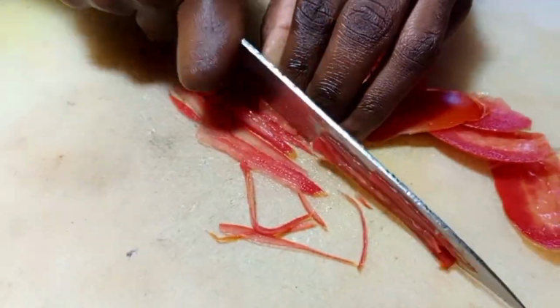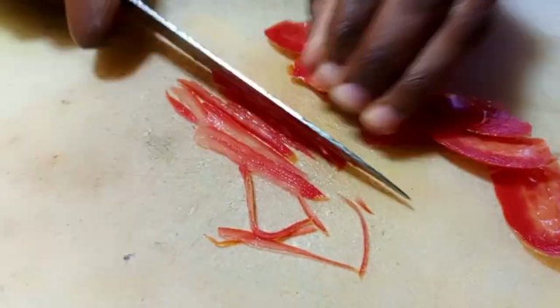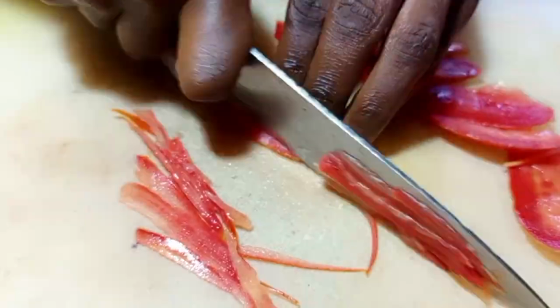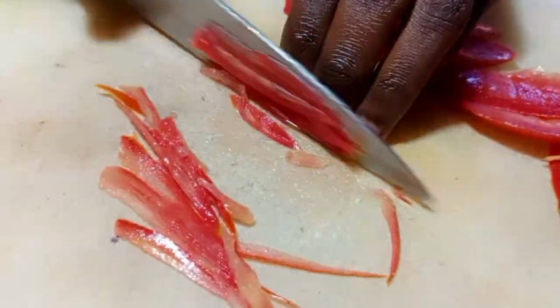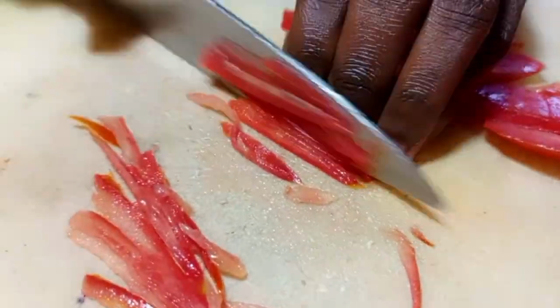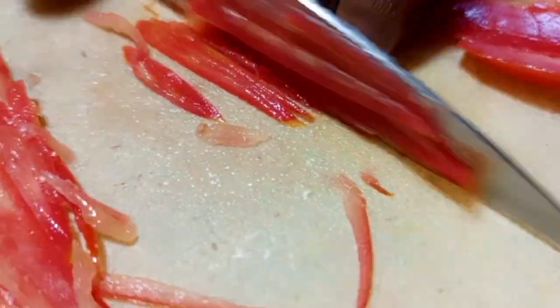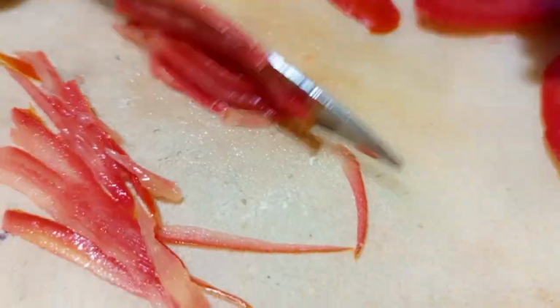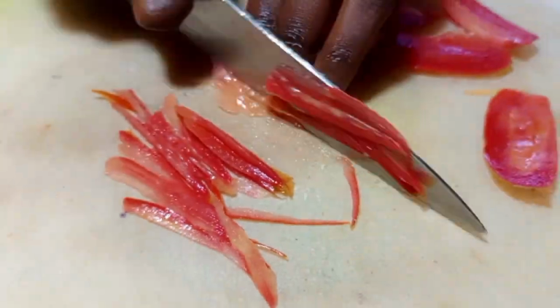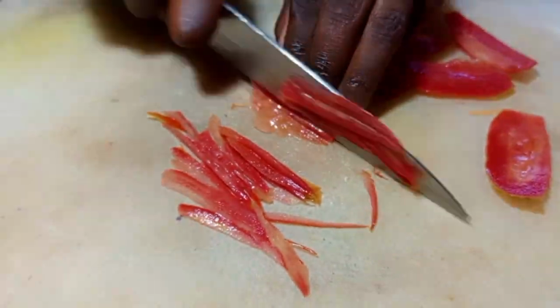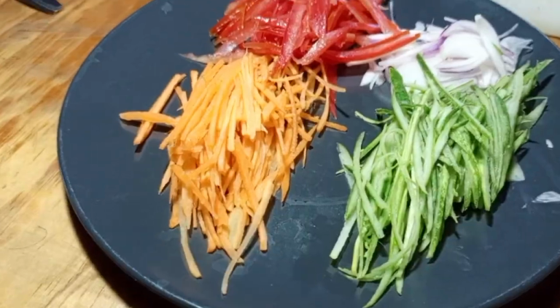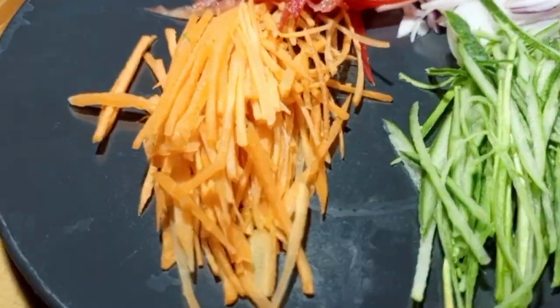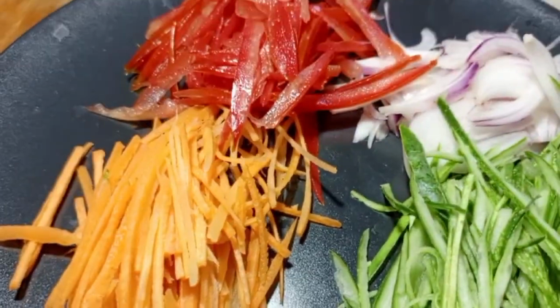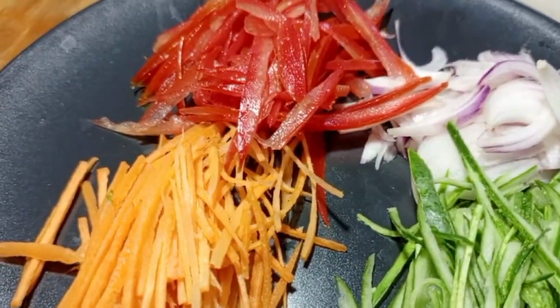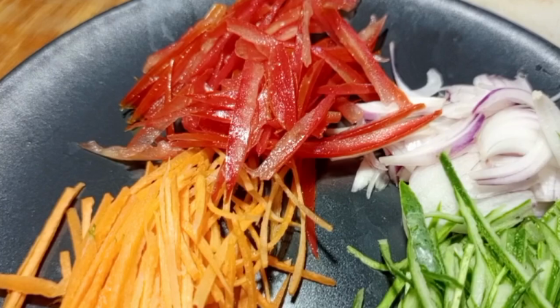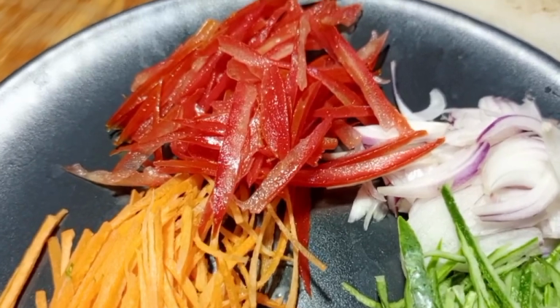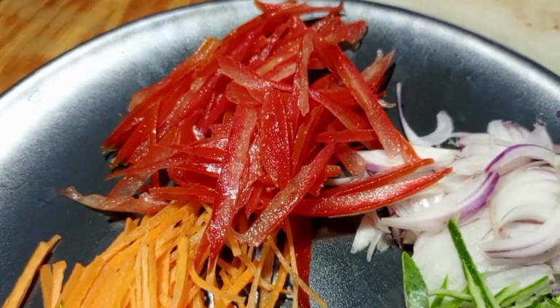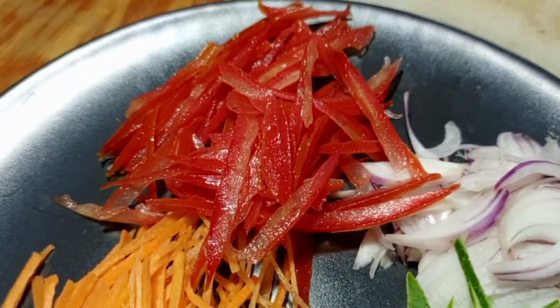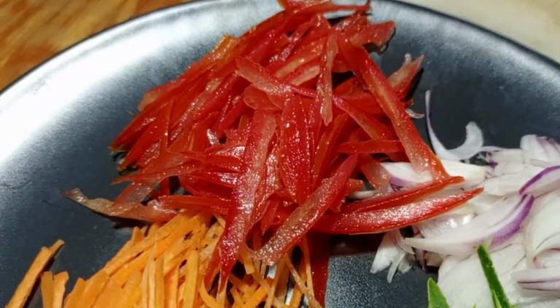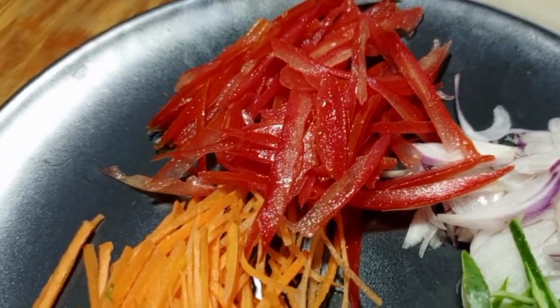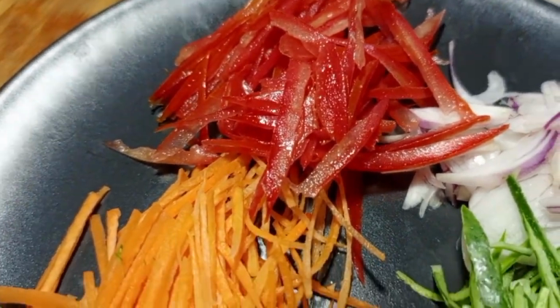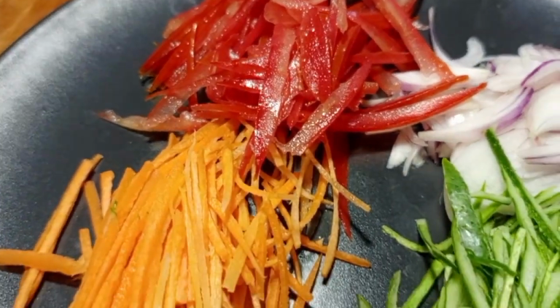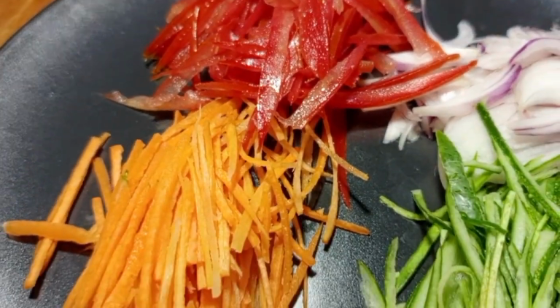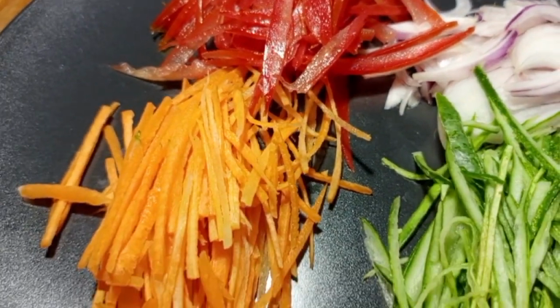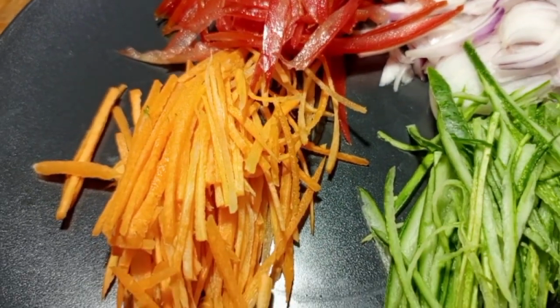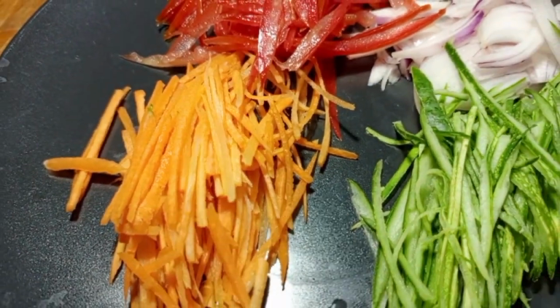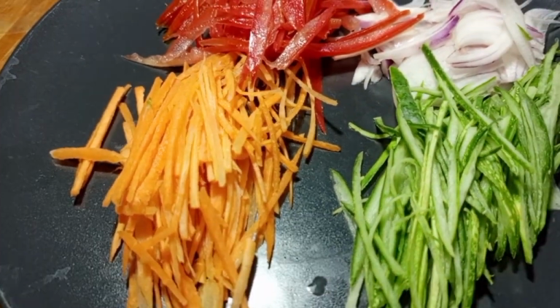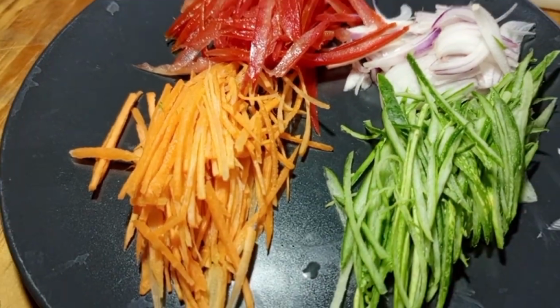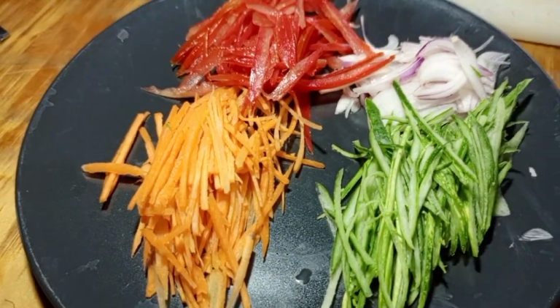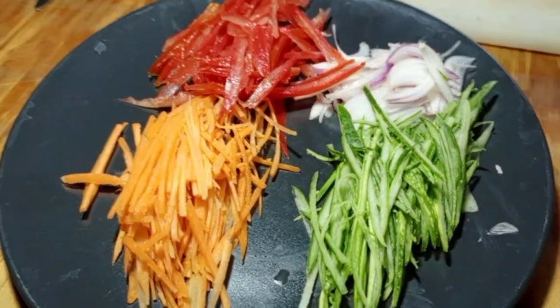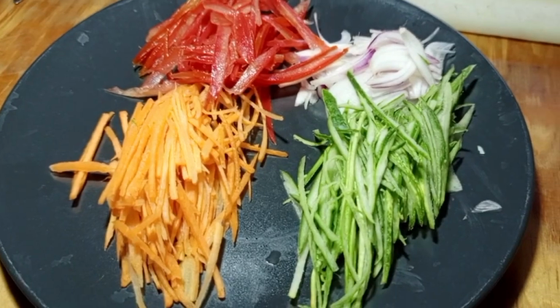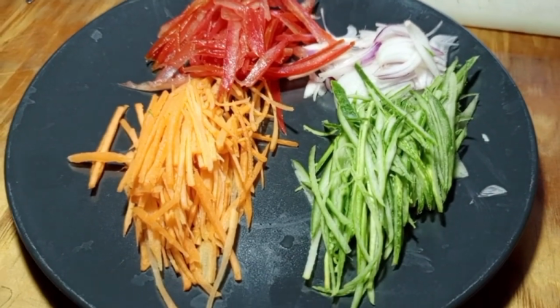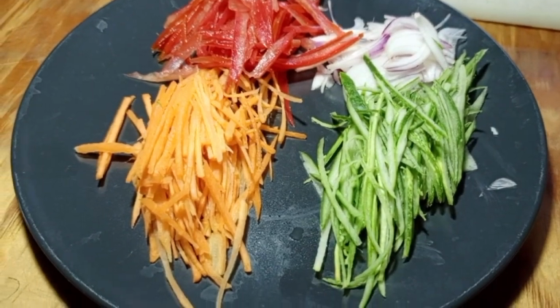You can also use bell peppers if you don't have tomatoes — and you can also use green pepper if you have it.